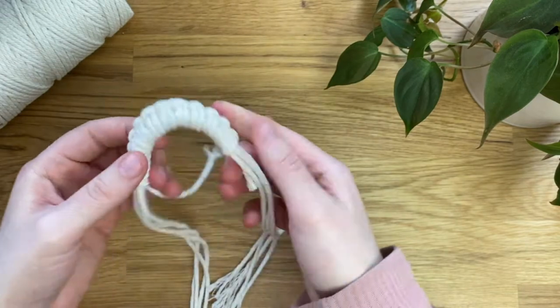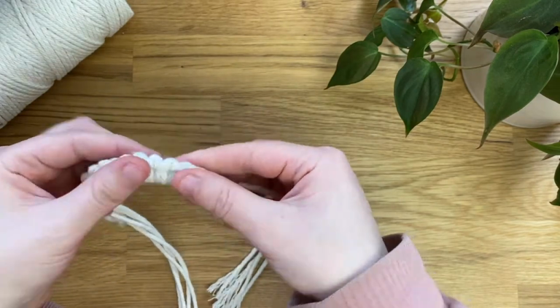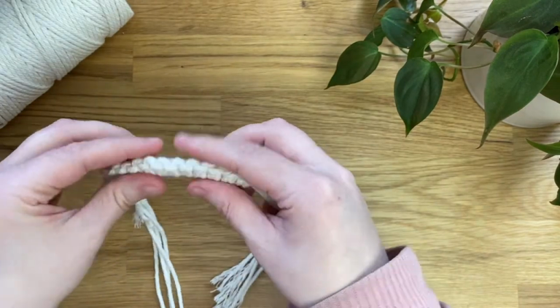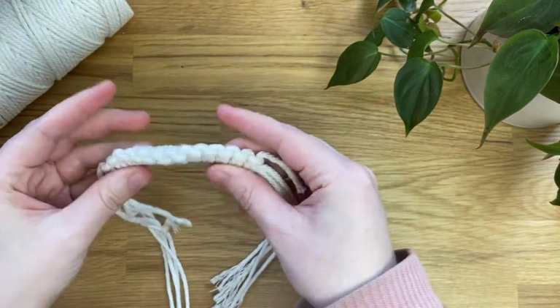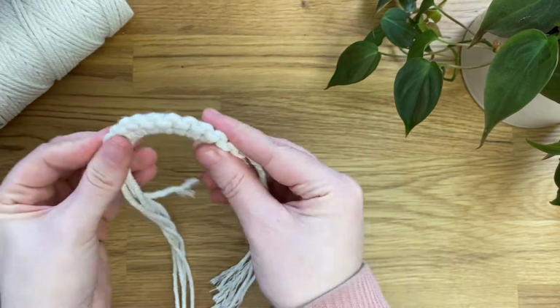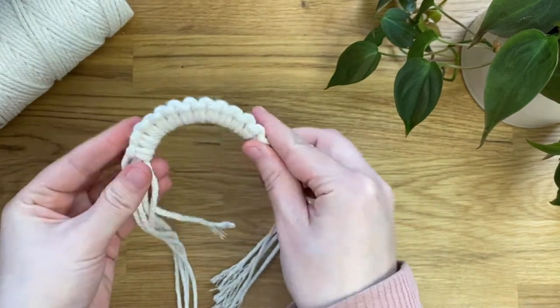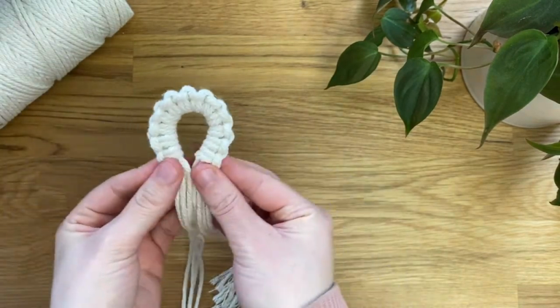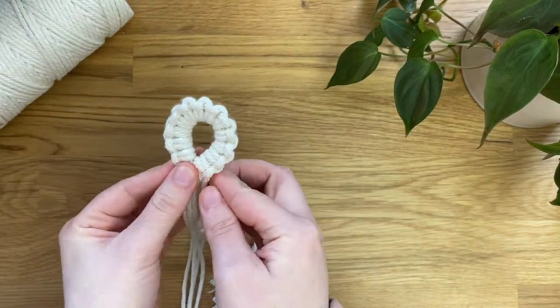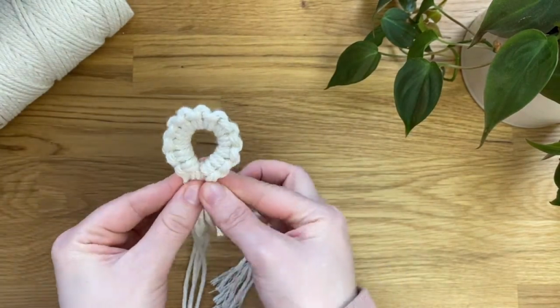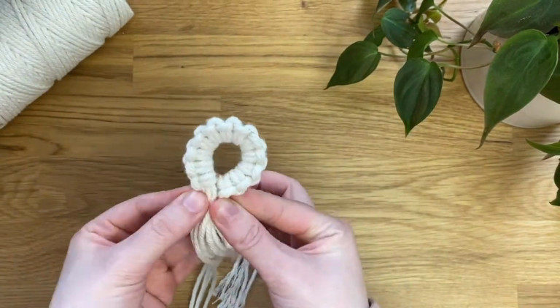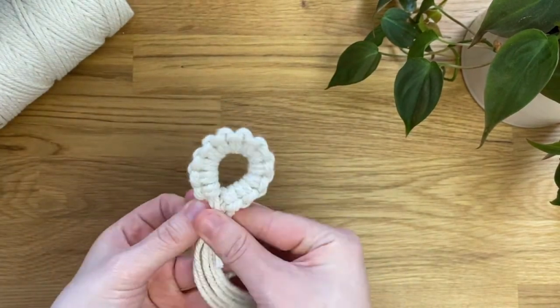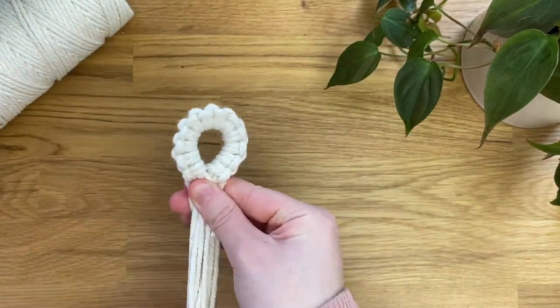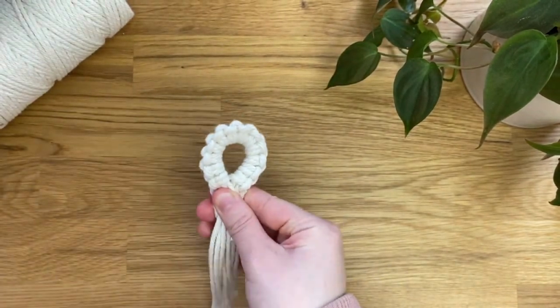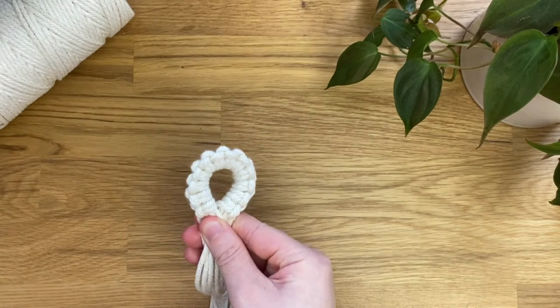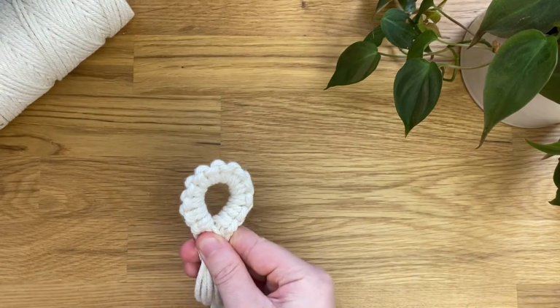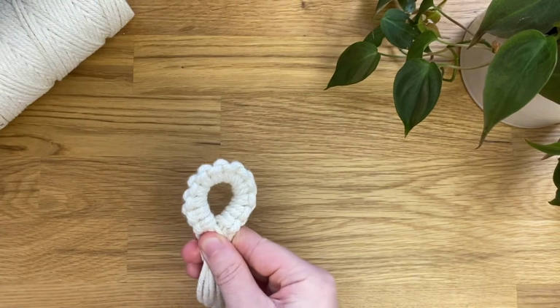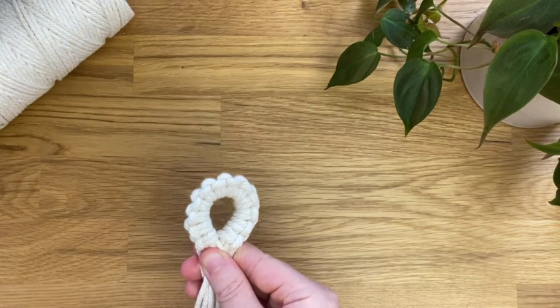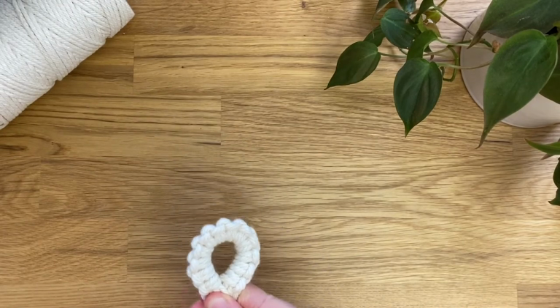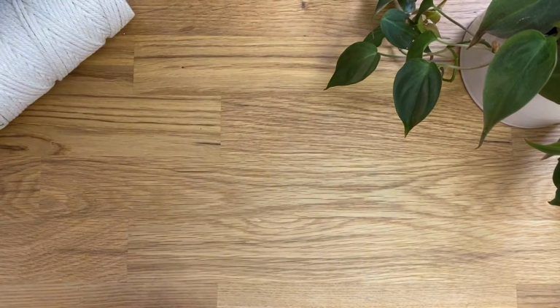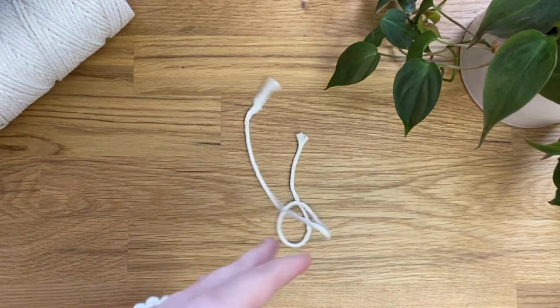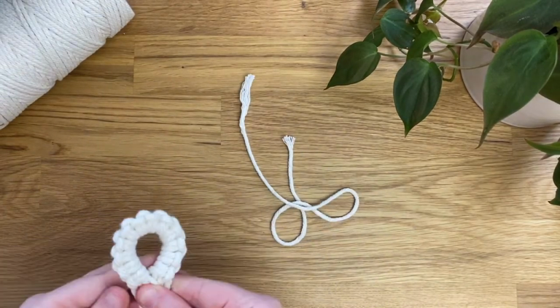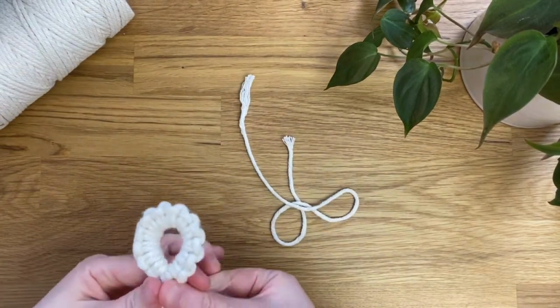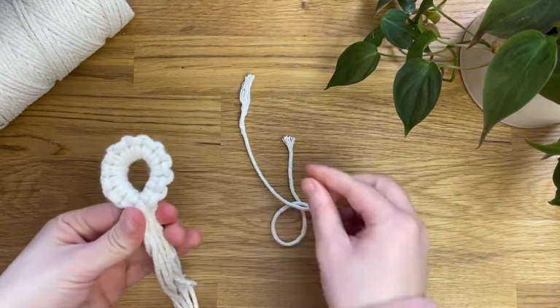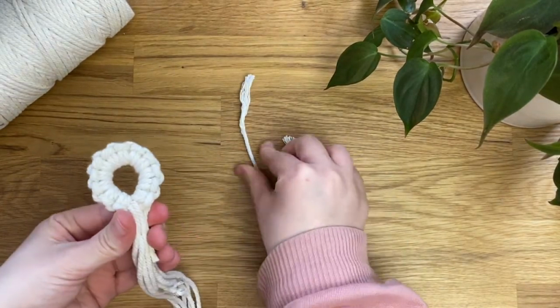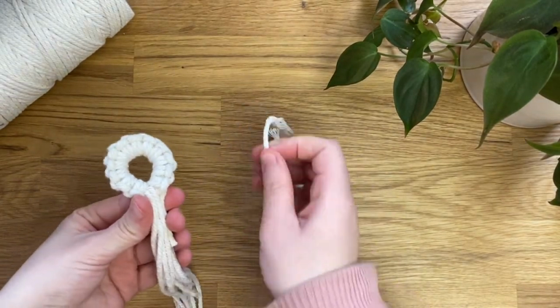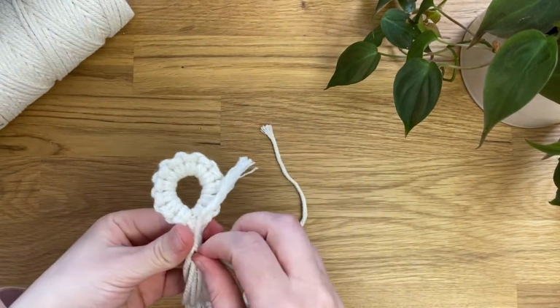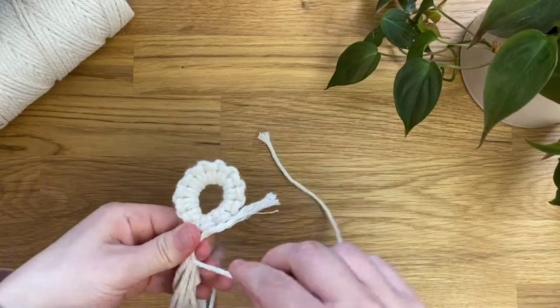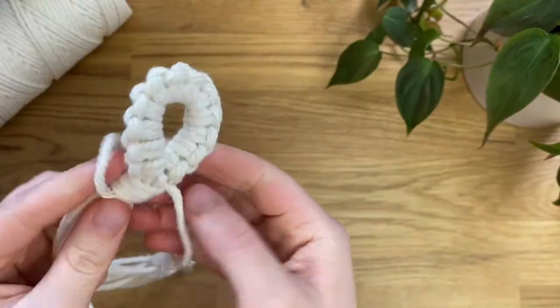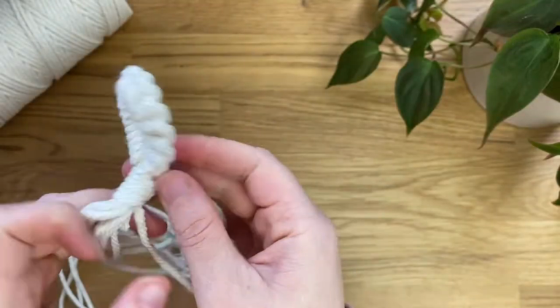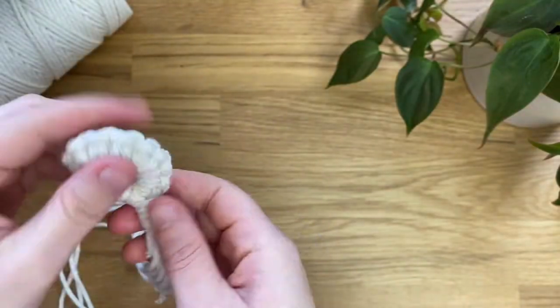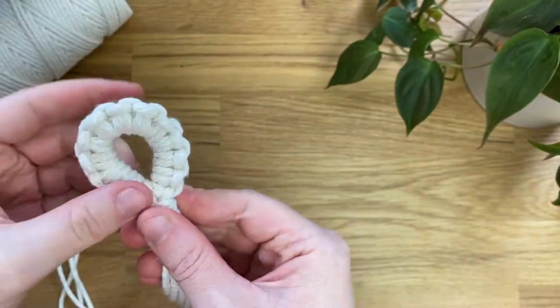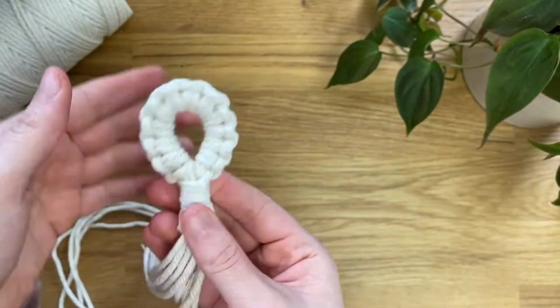I quite like it so it sticks up — it kind of looks like a dinosaur. And then I'm just going to secure the two sides together again using the exact same wrapping knot as I showed you in the second method. You can see it creates this really pretty loop shape.